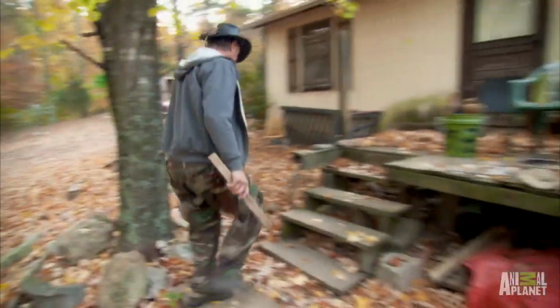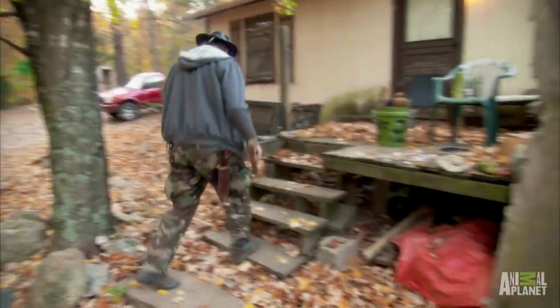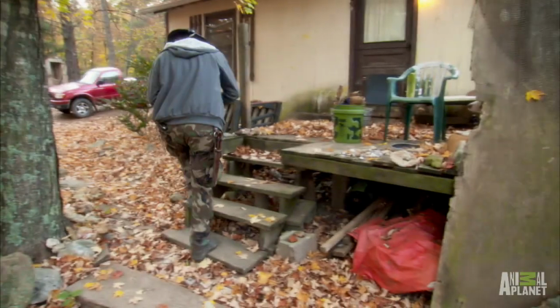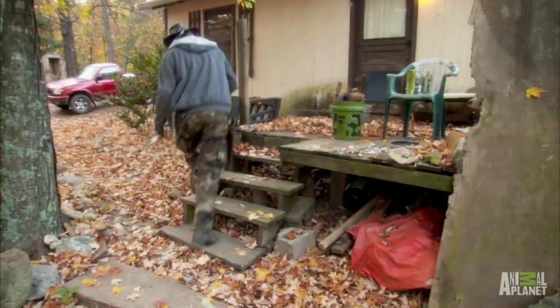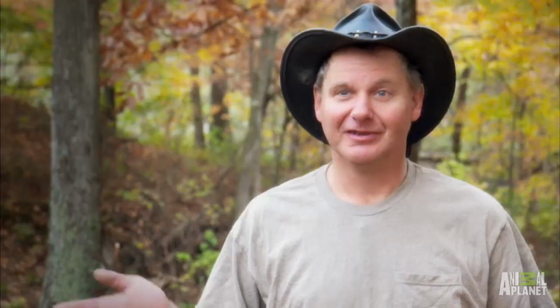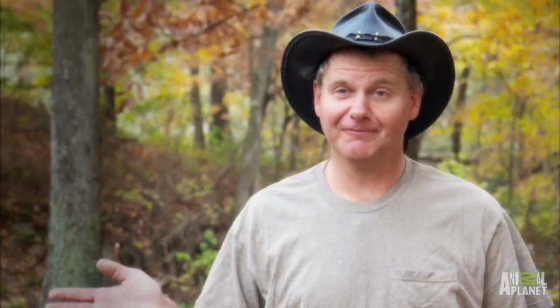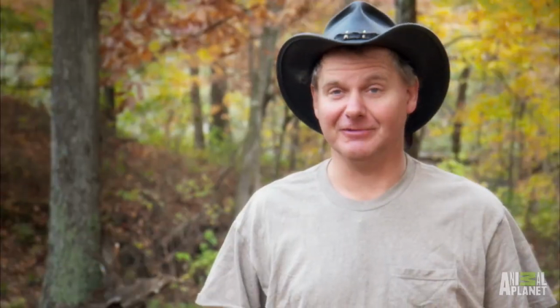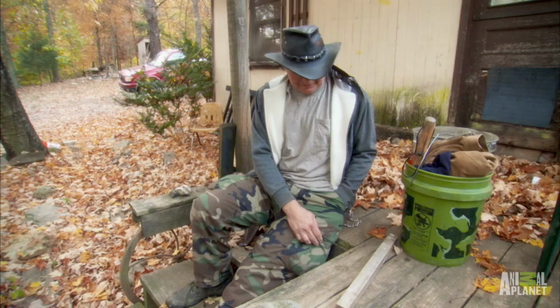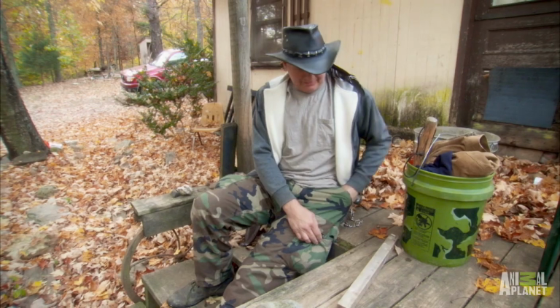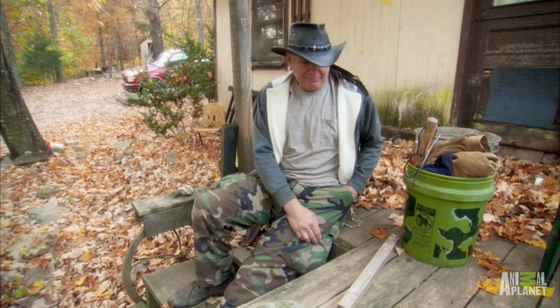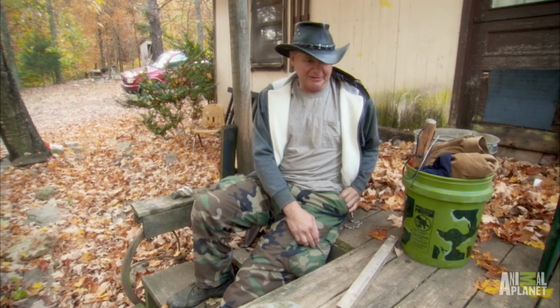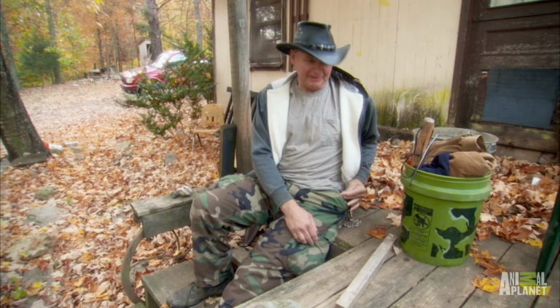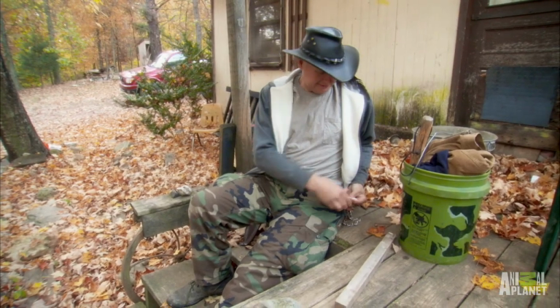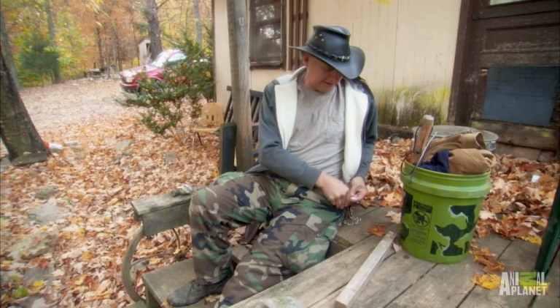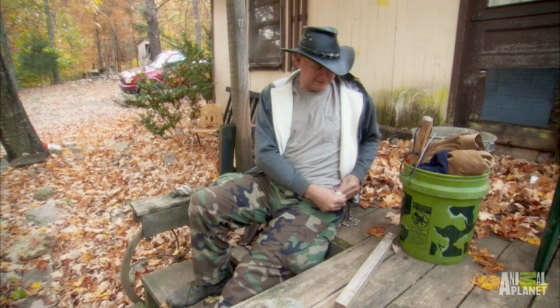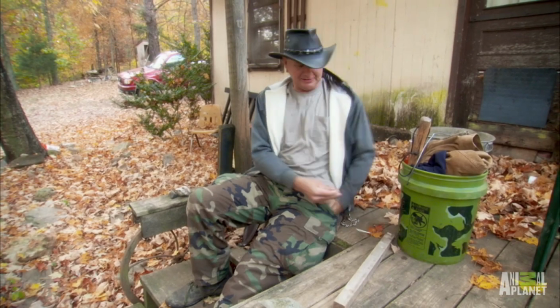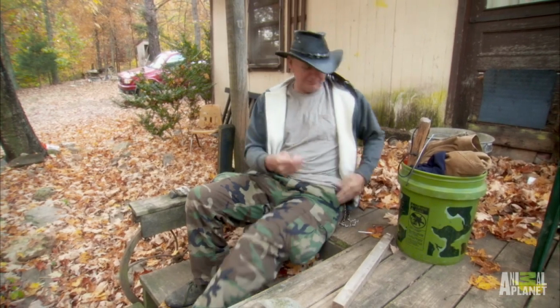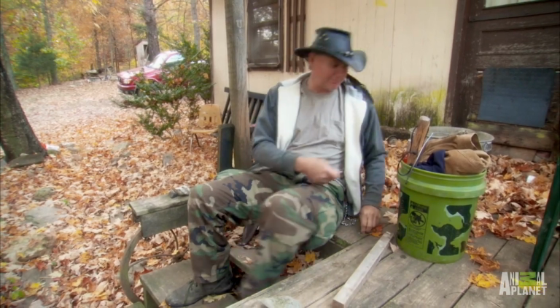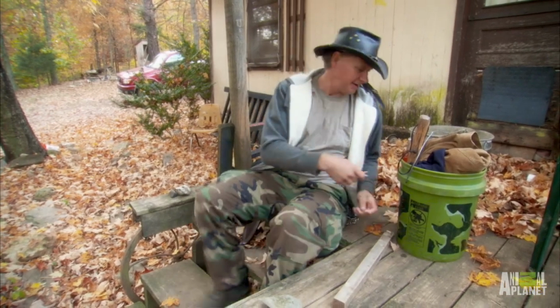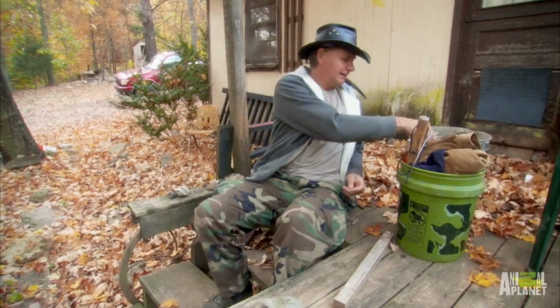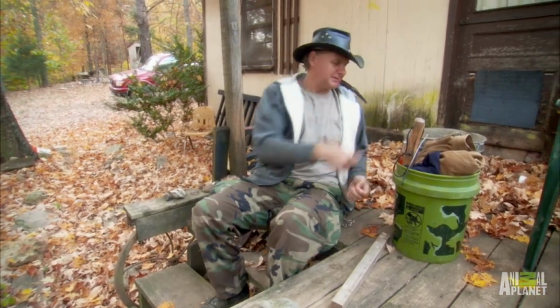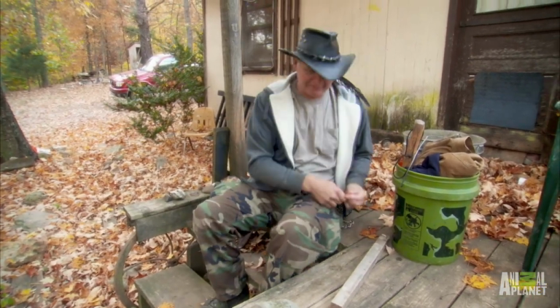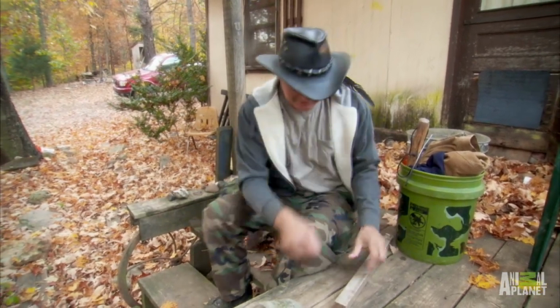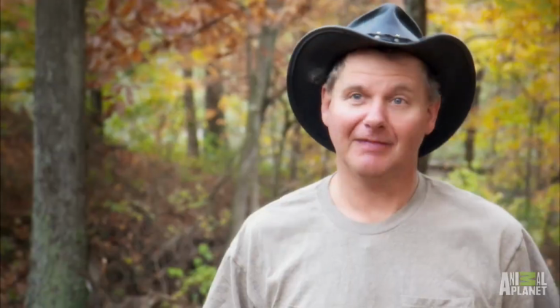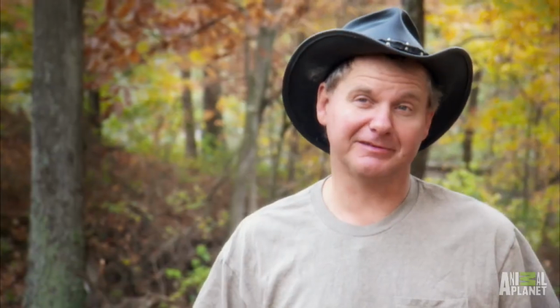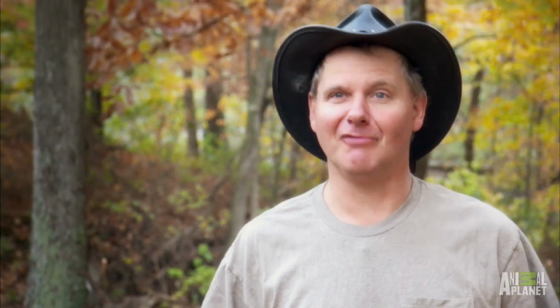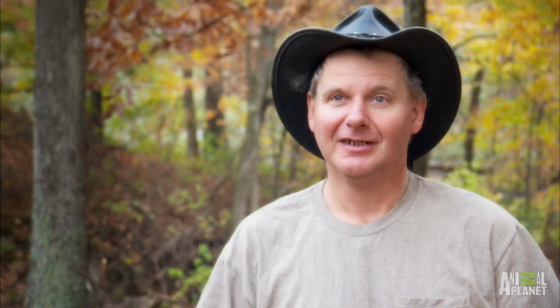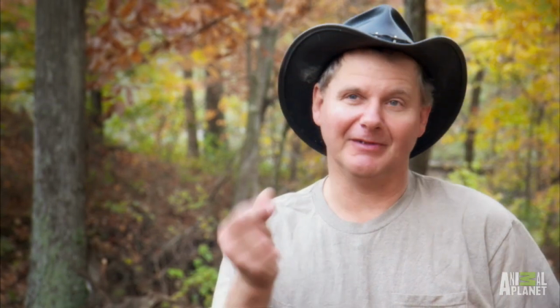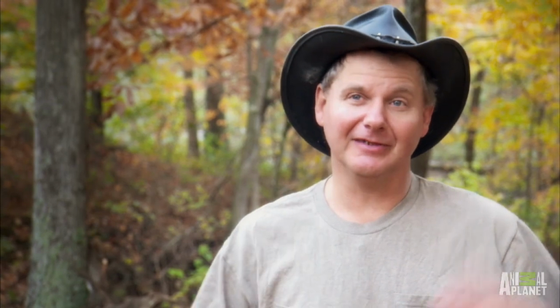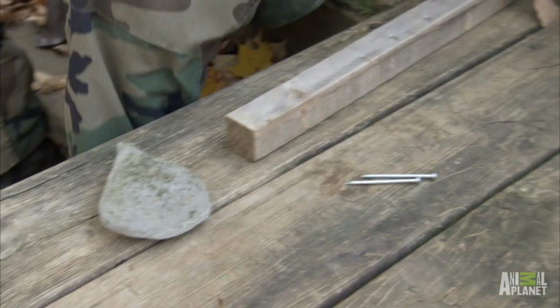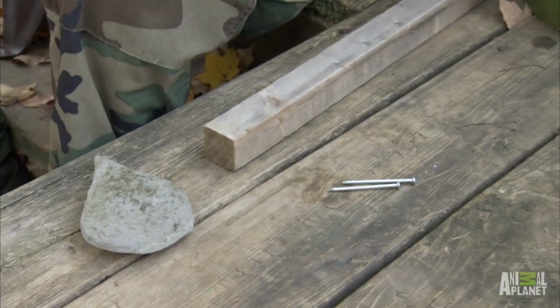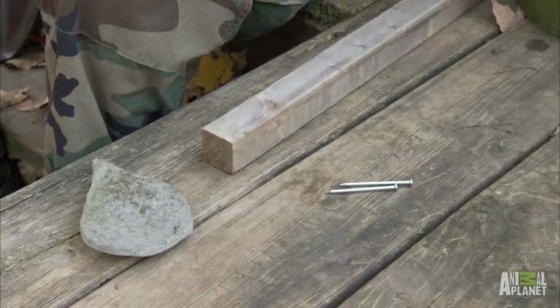I just built me an old bottle opener, the old-fashioned one. I'll just keep a nail with me, just in case. I built this bottle opener out of a nail and a piece of wood and a rock.